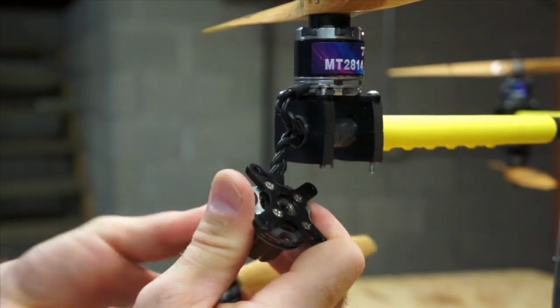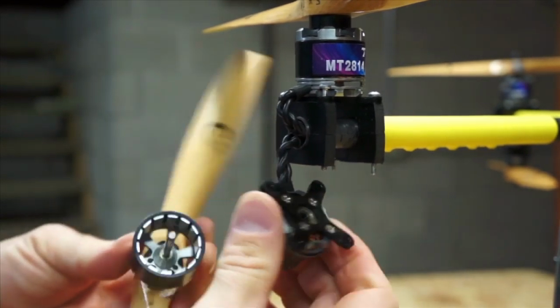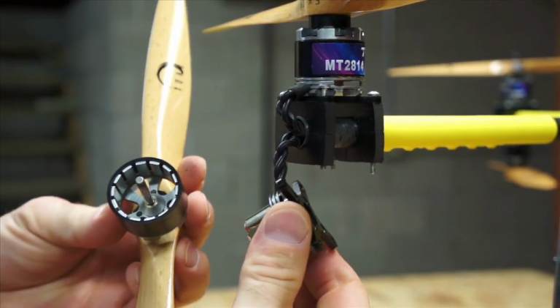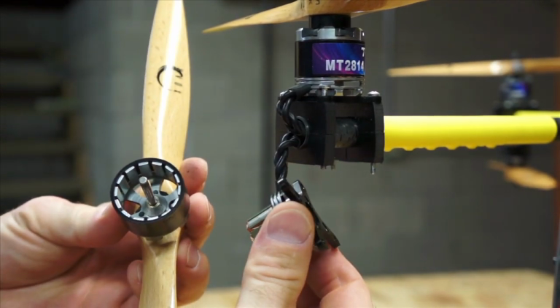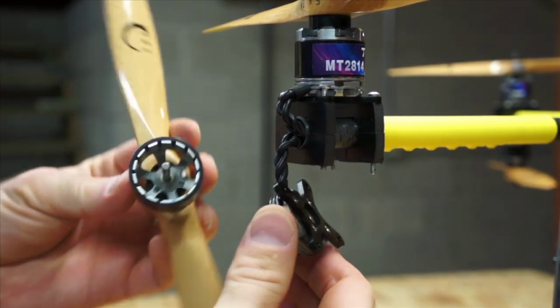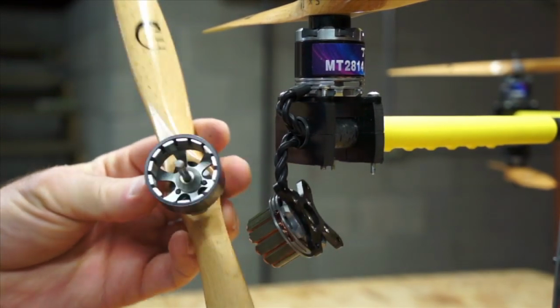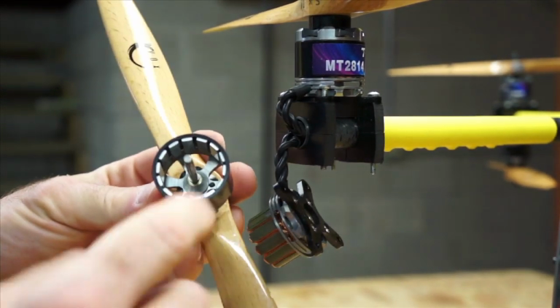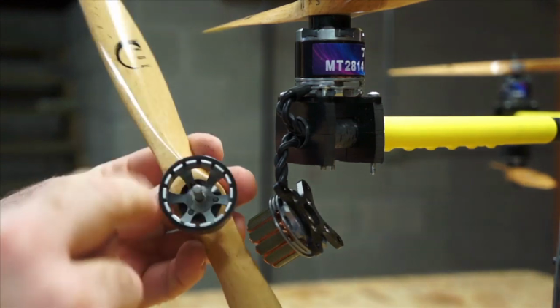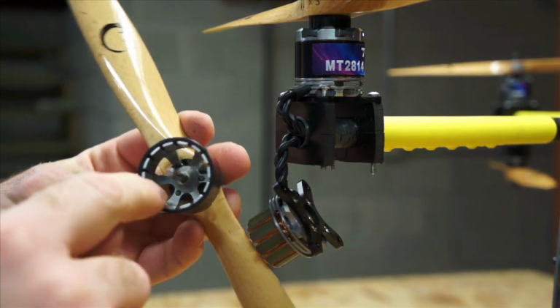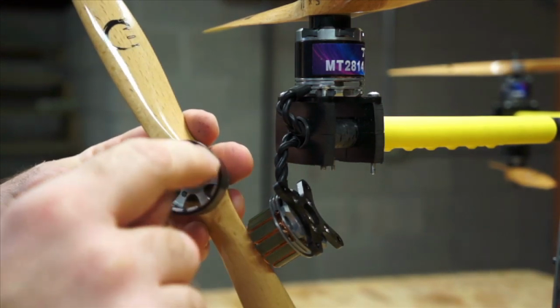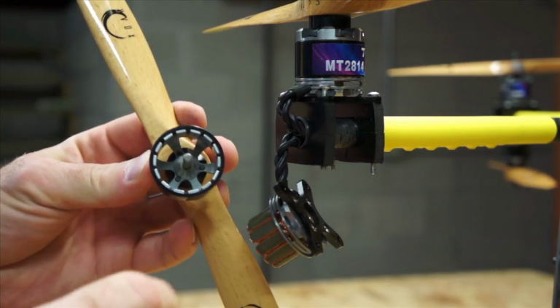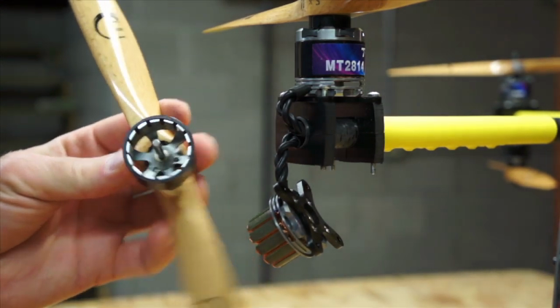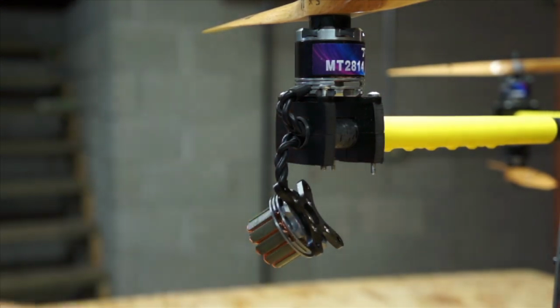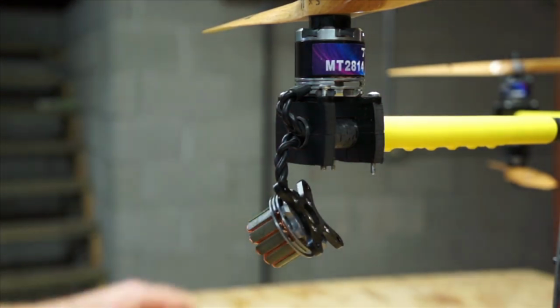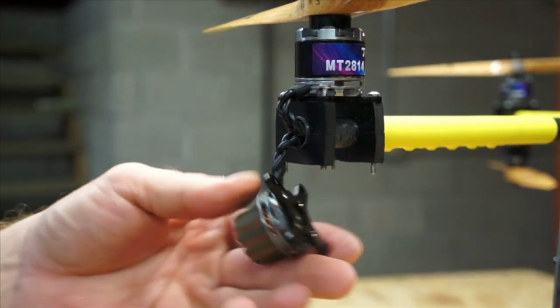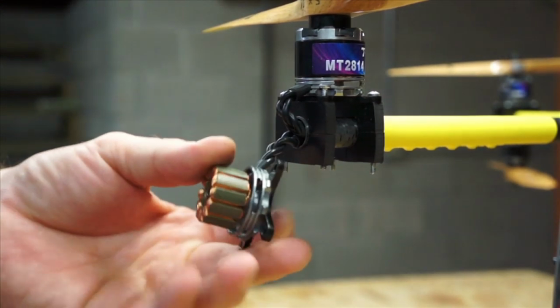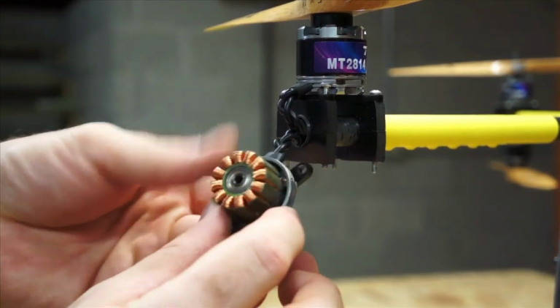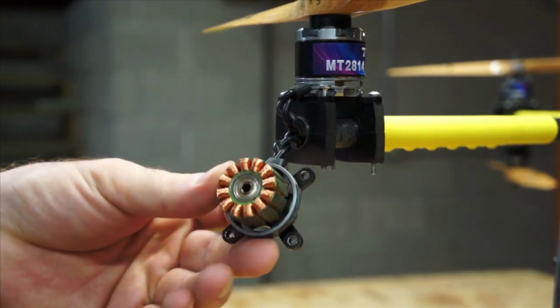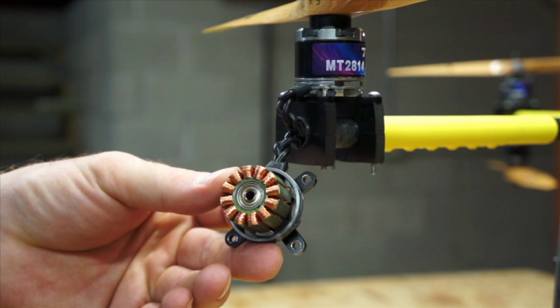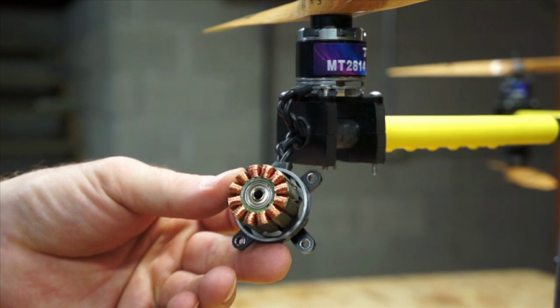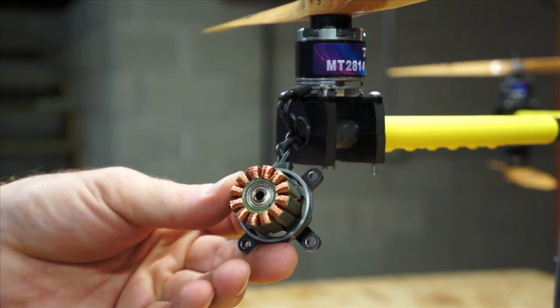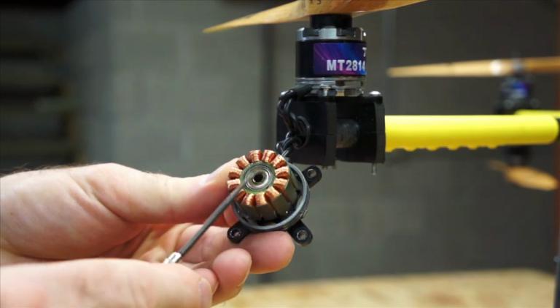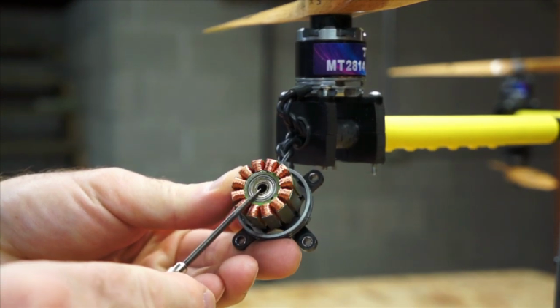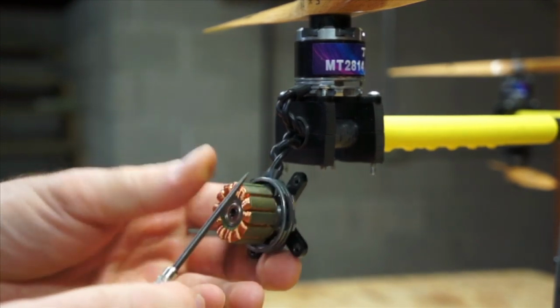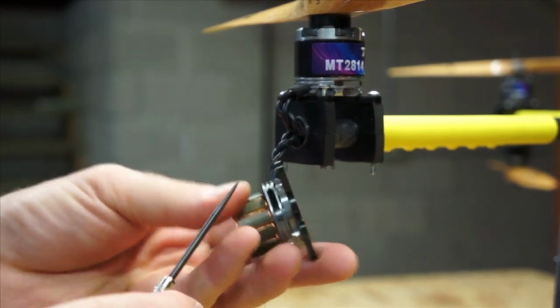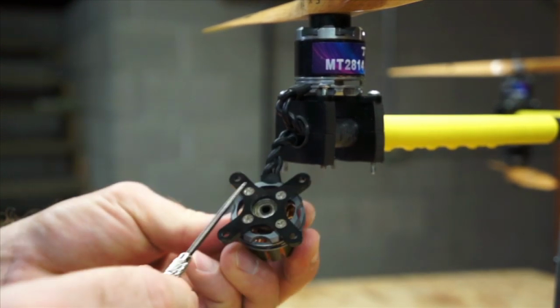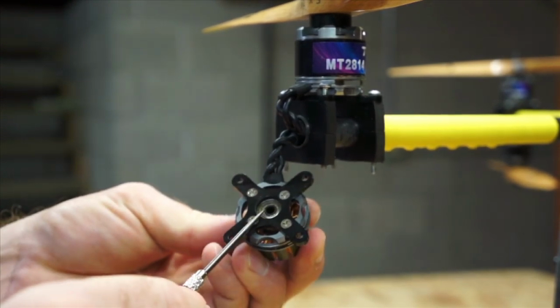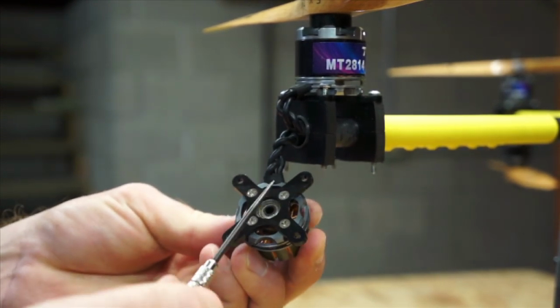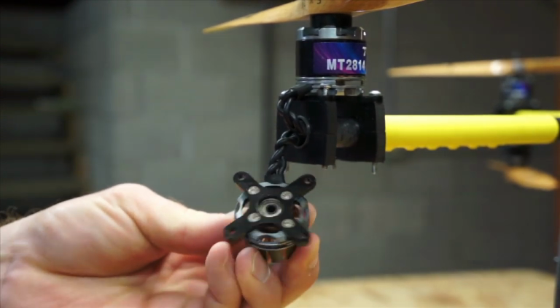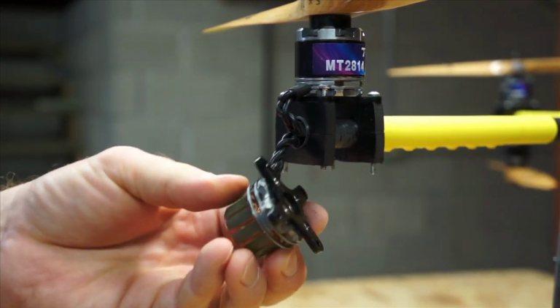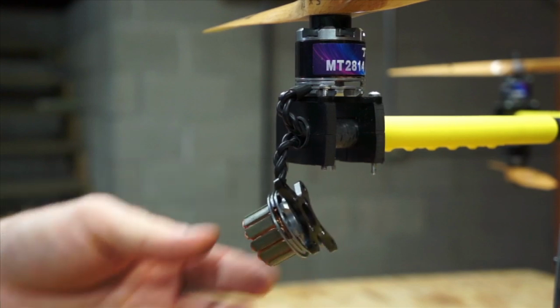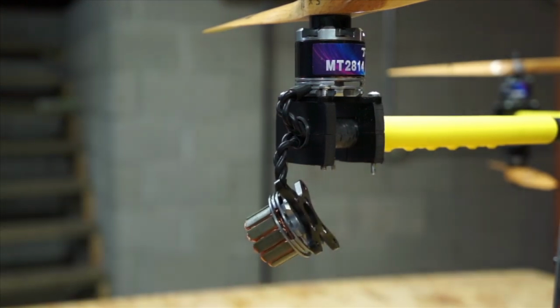With the spring clip and the washer off, we can pull it apart and you'll see there's the motor bell with the magnets inside. We'll just set that aside. Here's our motor with a bearing on the top and a bearing on the bottom. So we're going to take those out now.